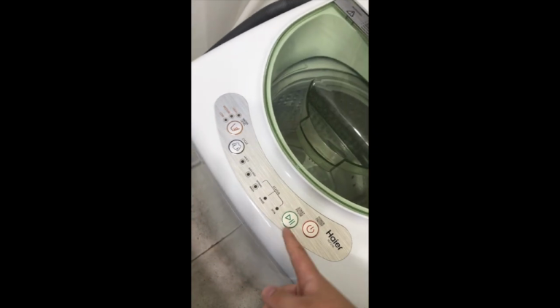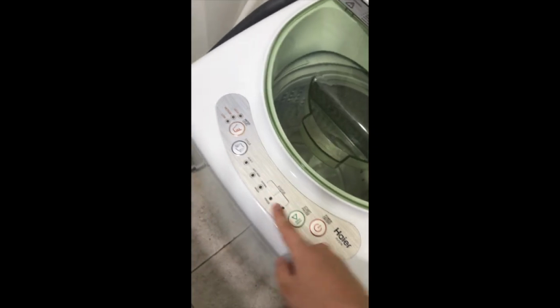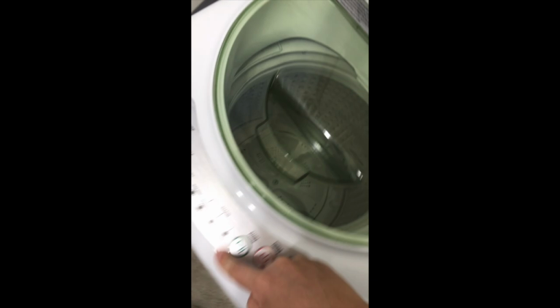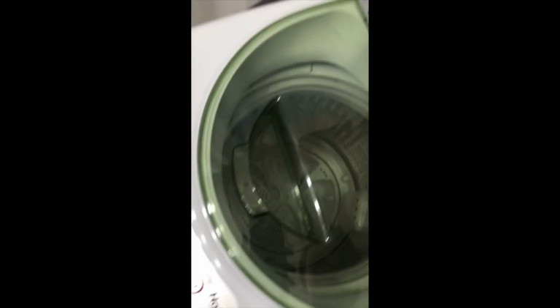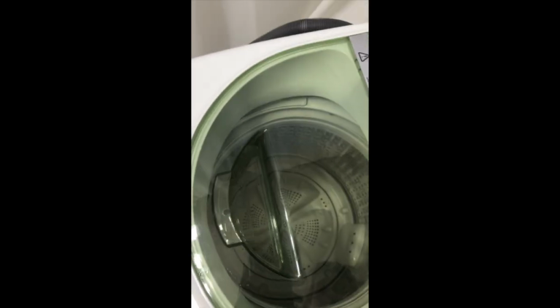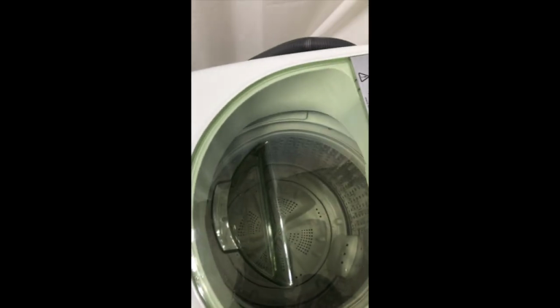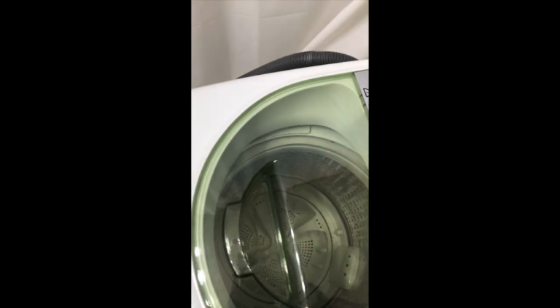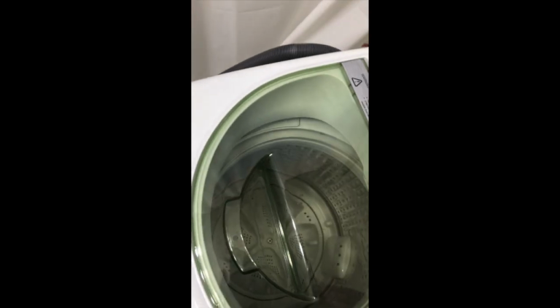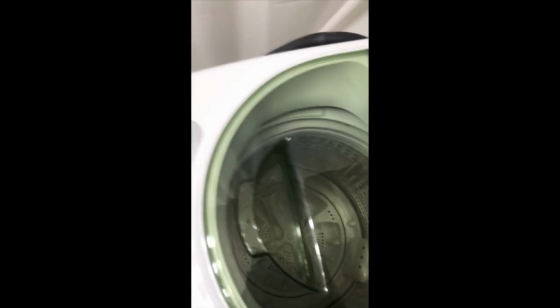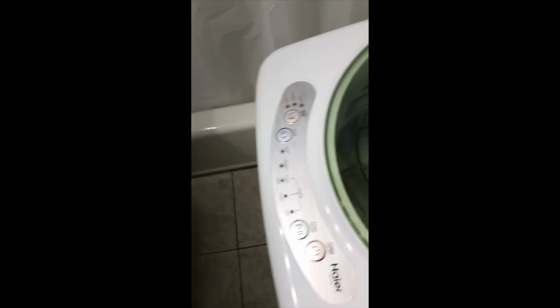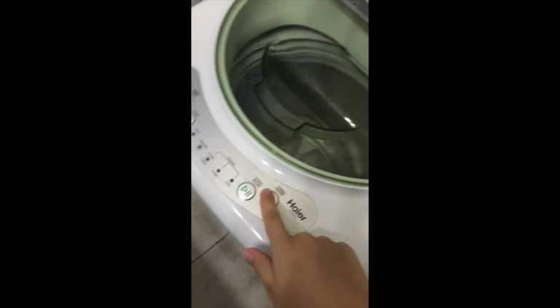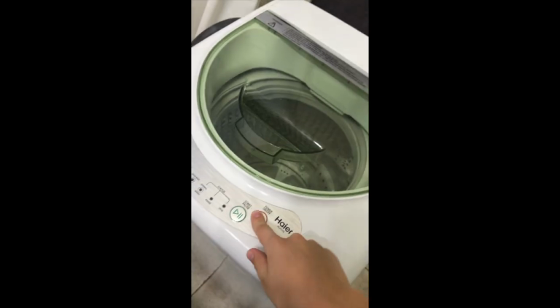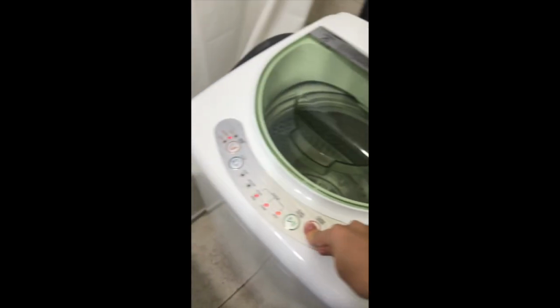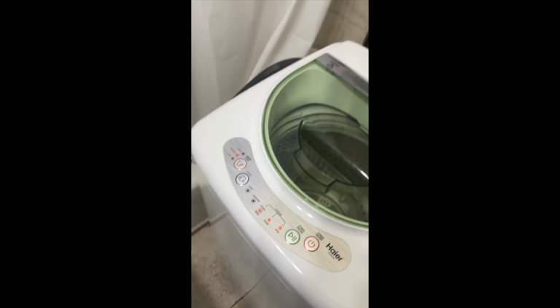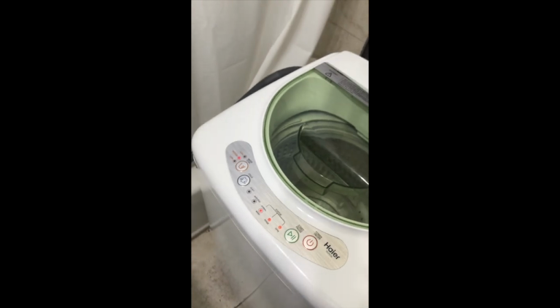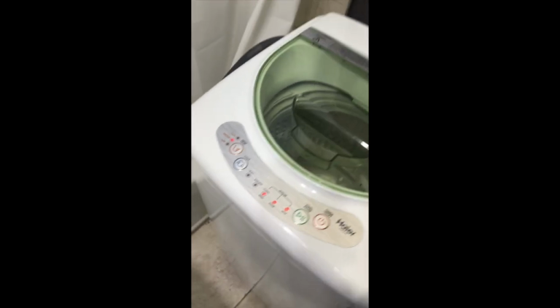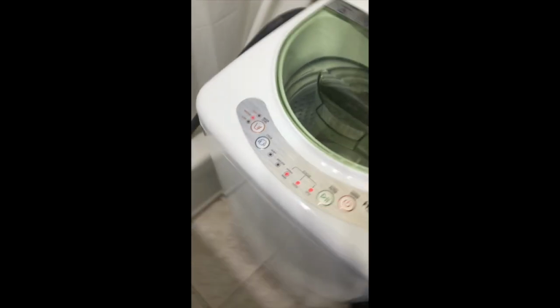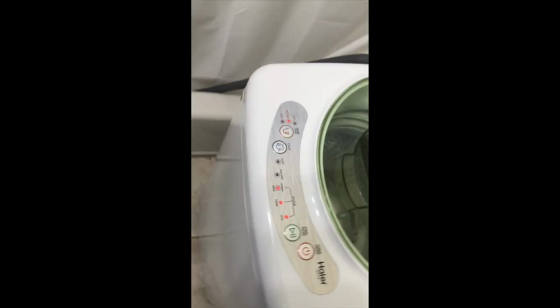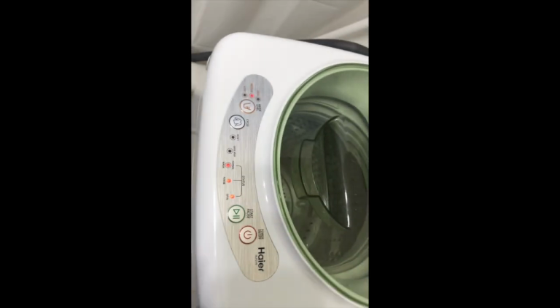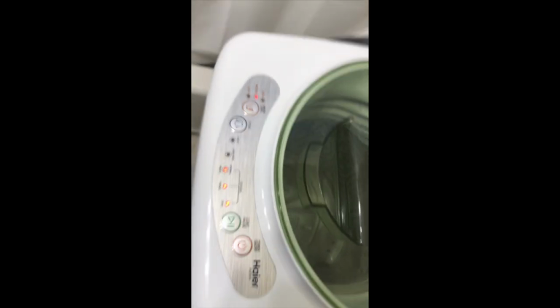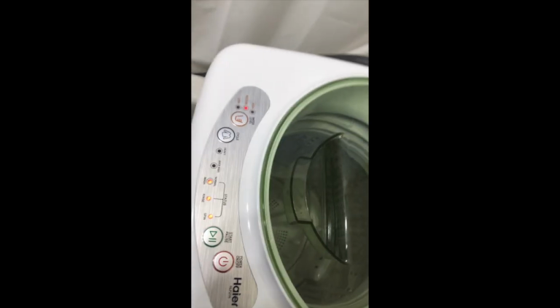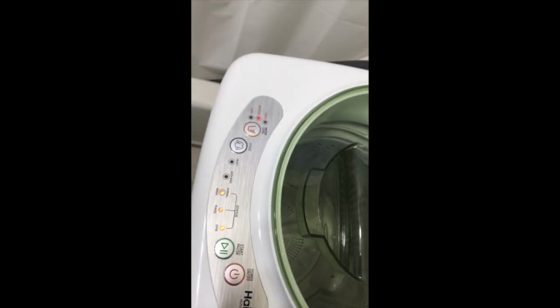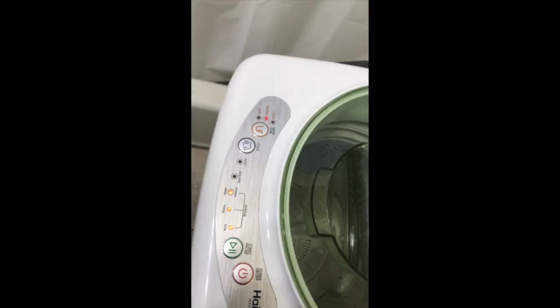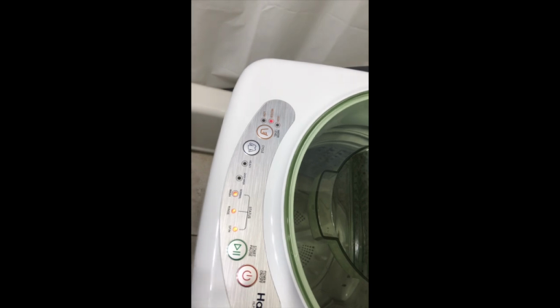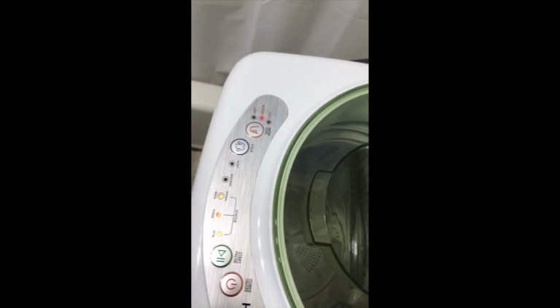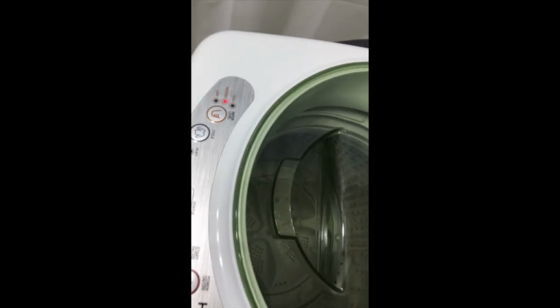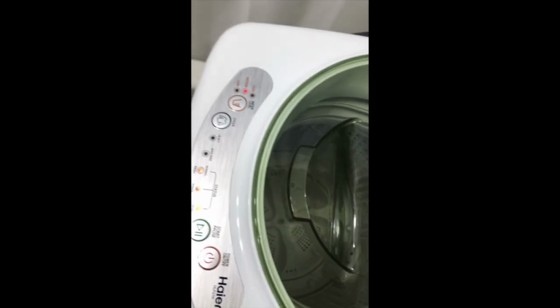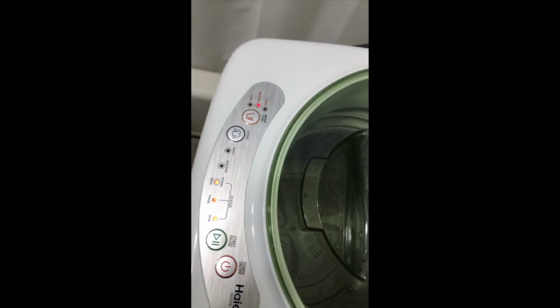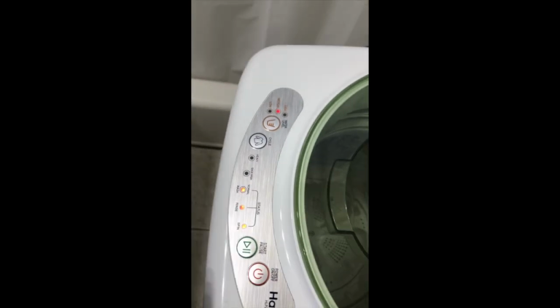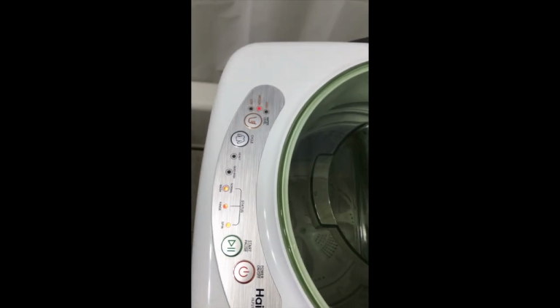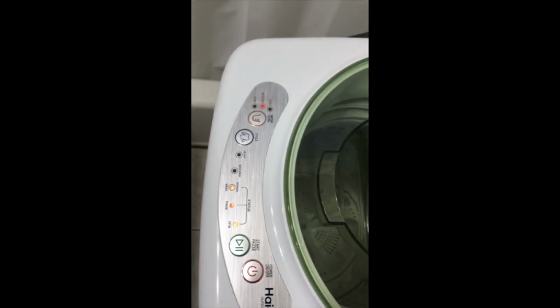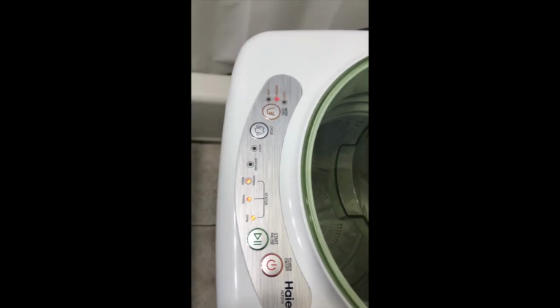Then it does the spin cycle. There's a buzzer — like a speaker — and it beeps when it's done so you know that it's finished.